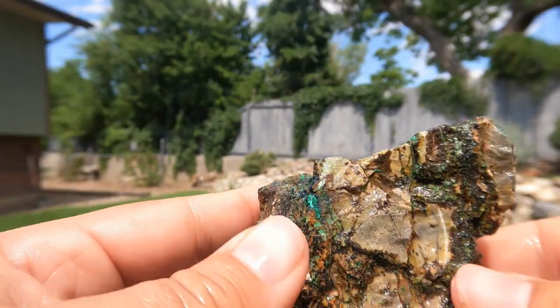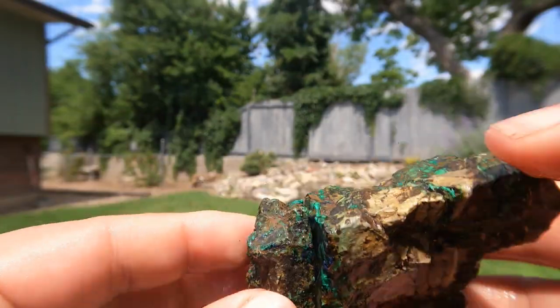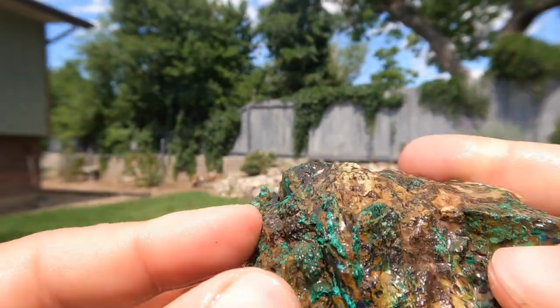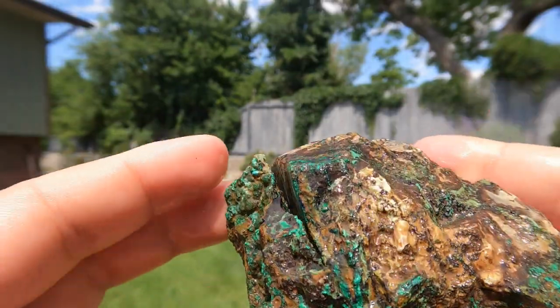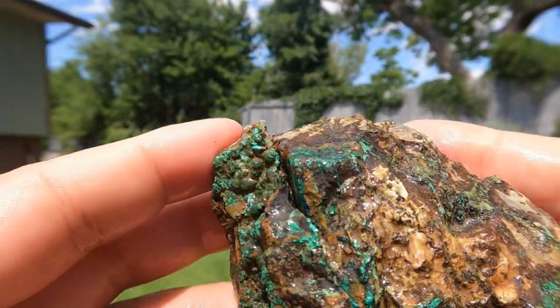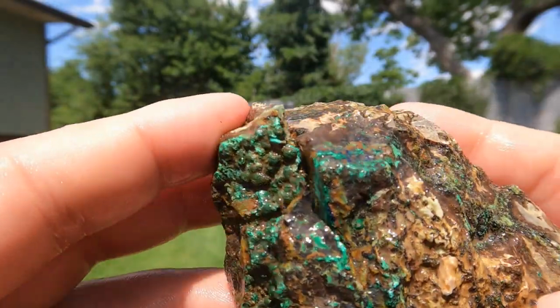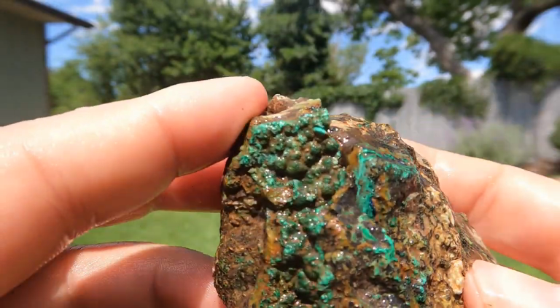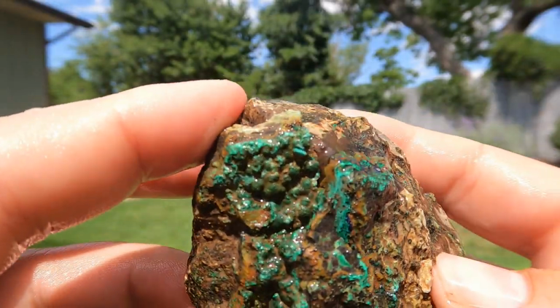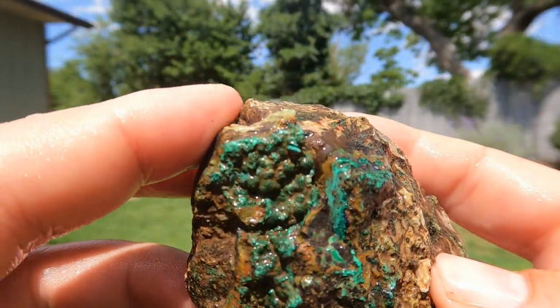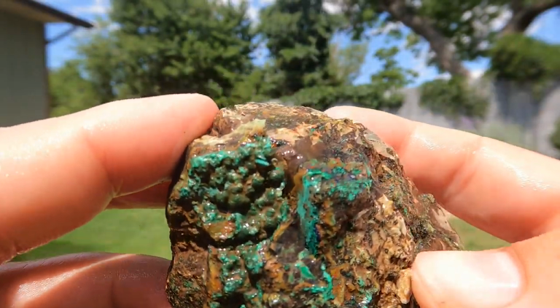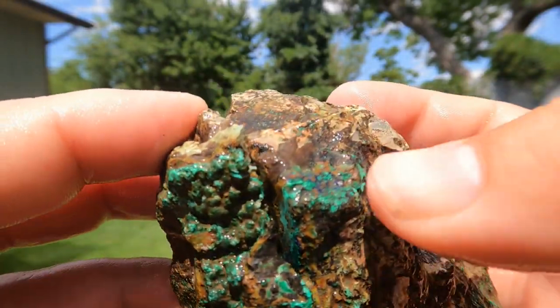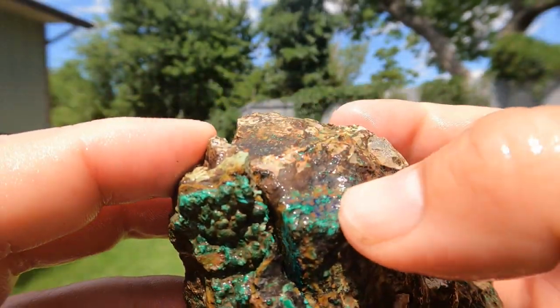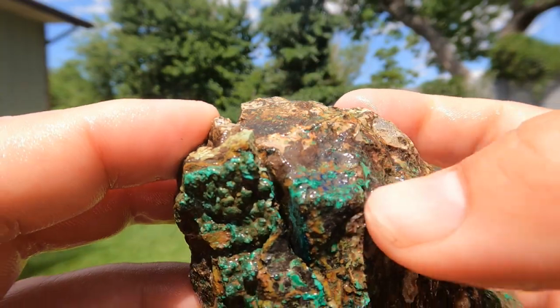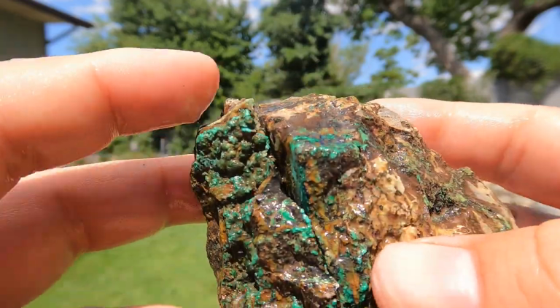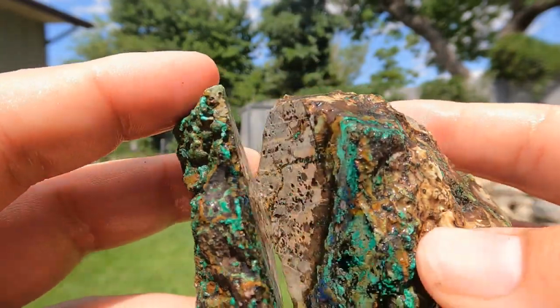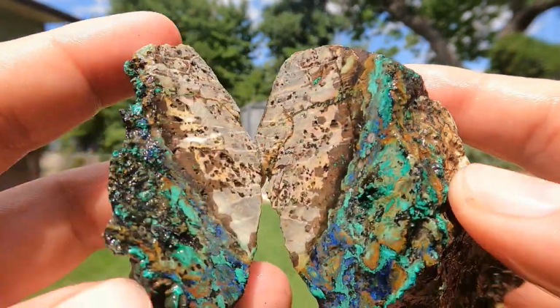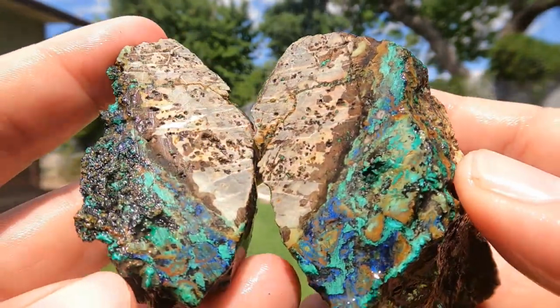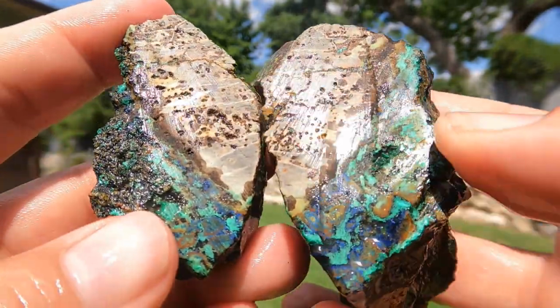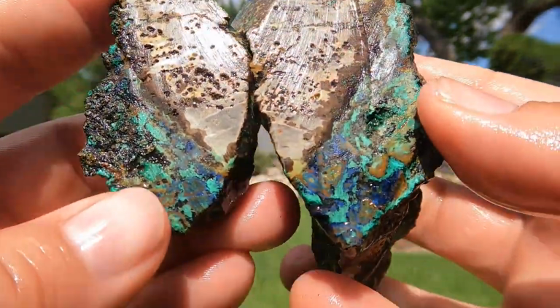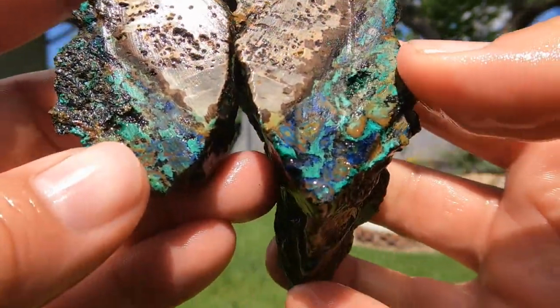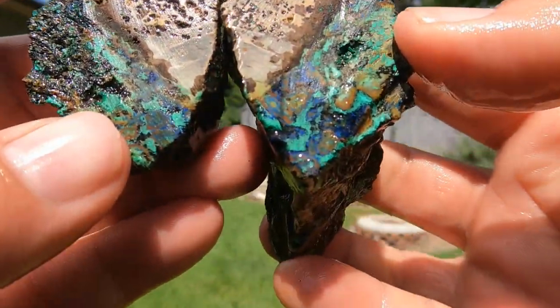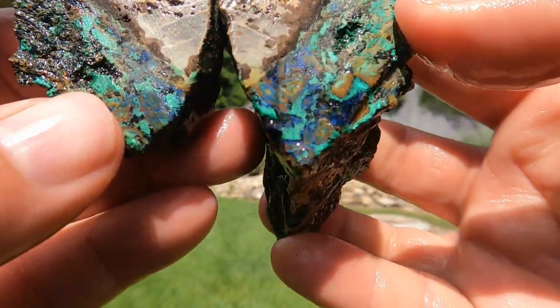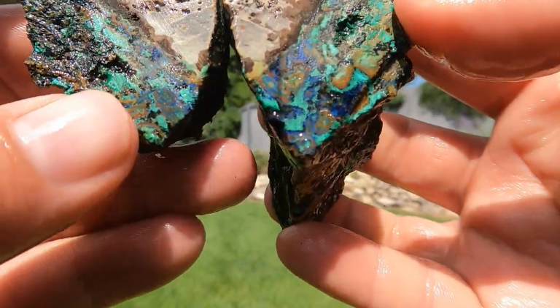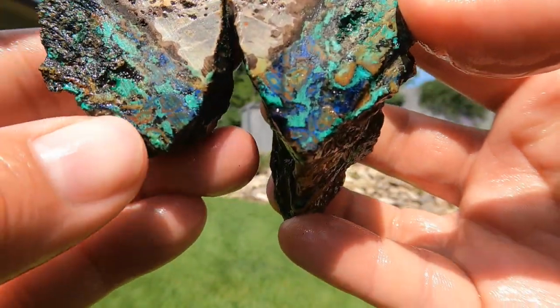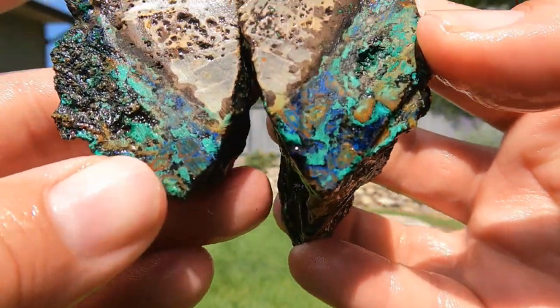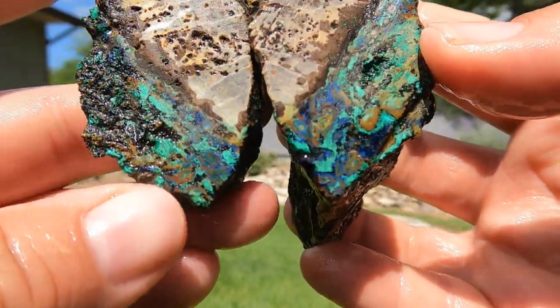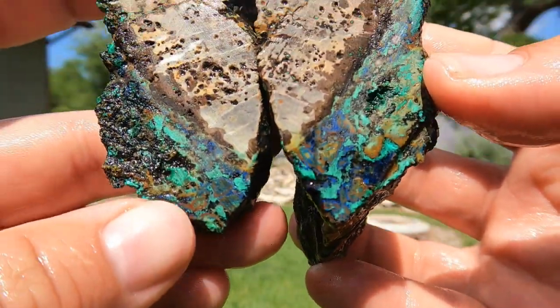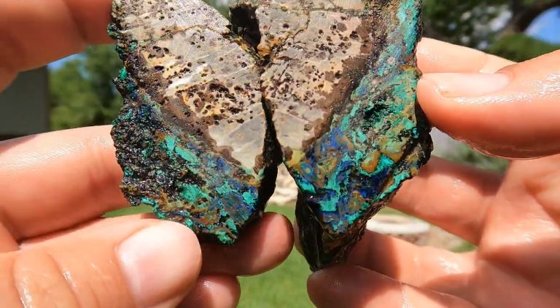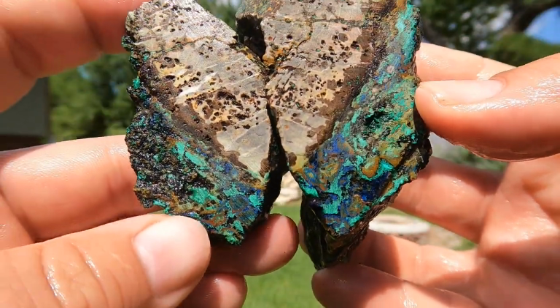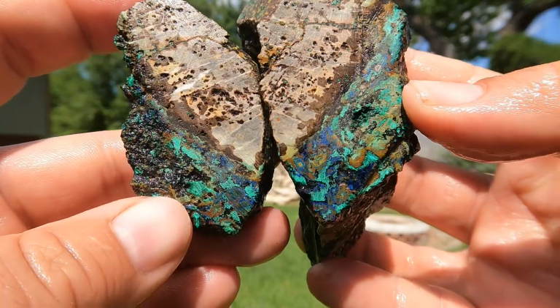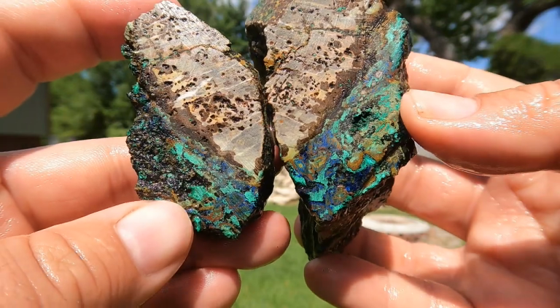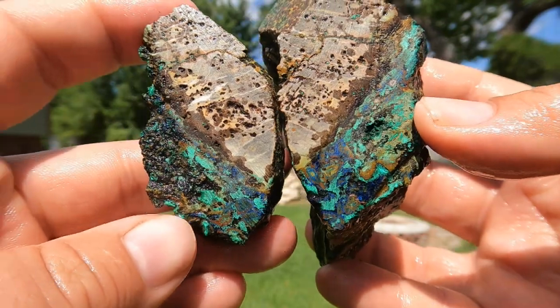So here's a rock from an old copper mine with some malachite. A teeny bit of azurite — hey, look at all that azurite in there. That's pretty cool.